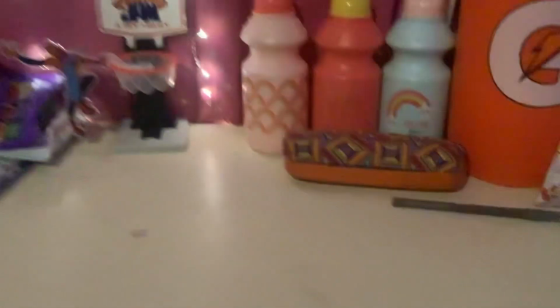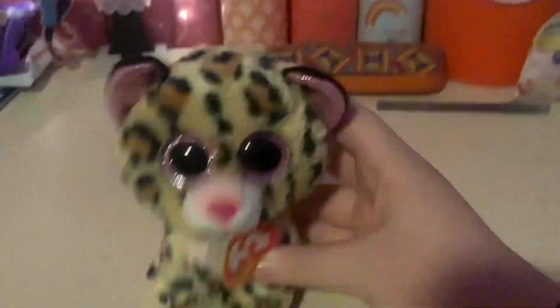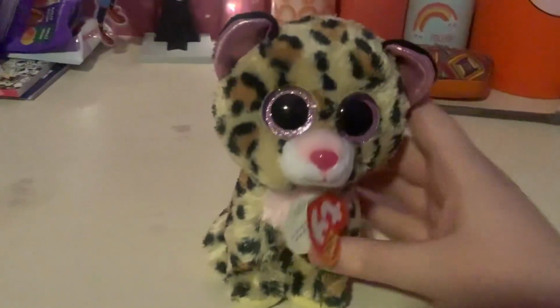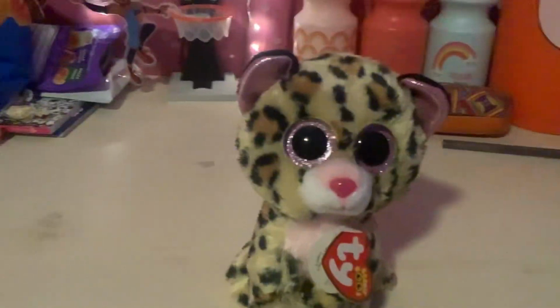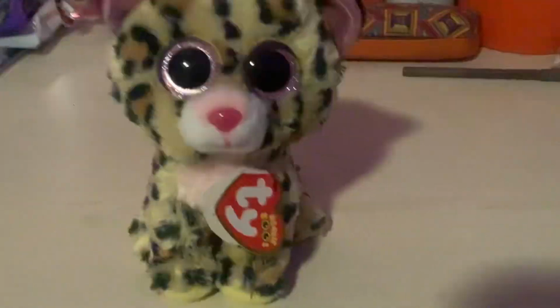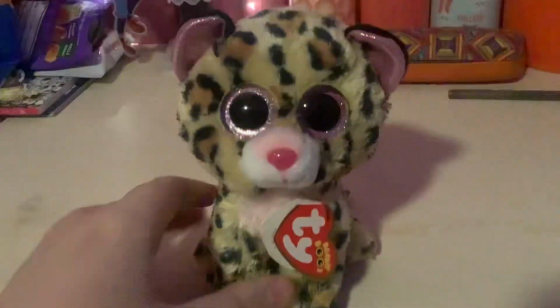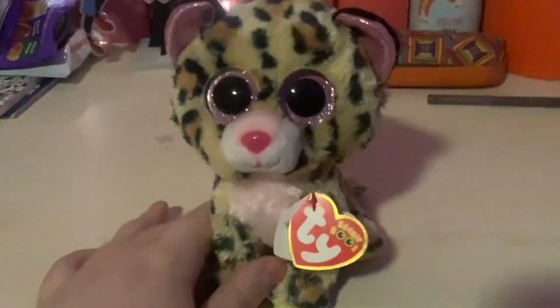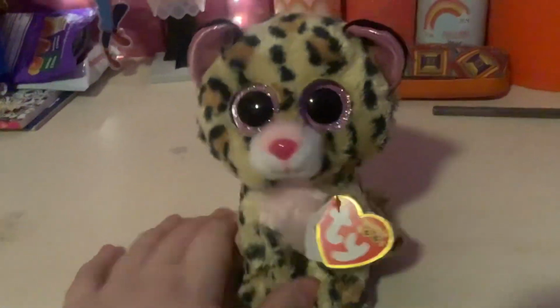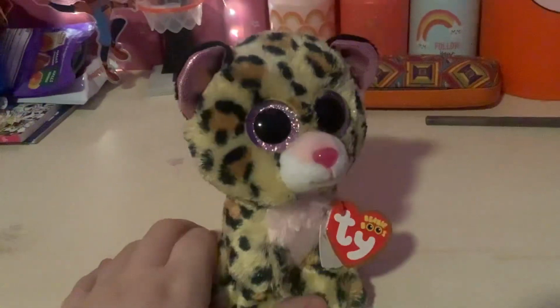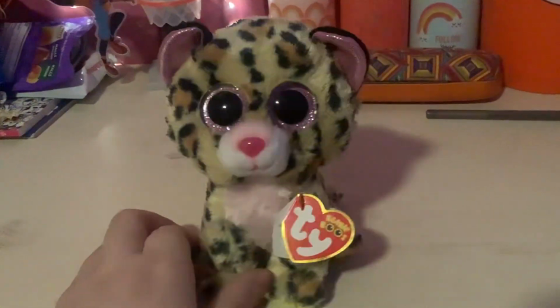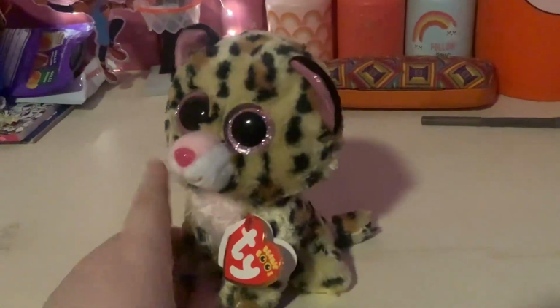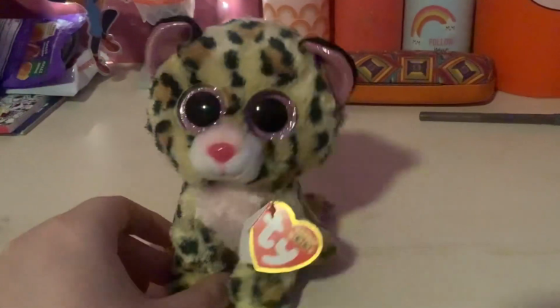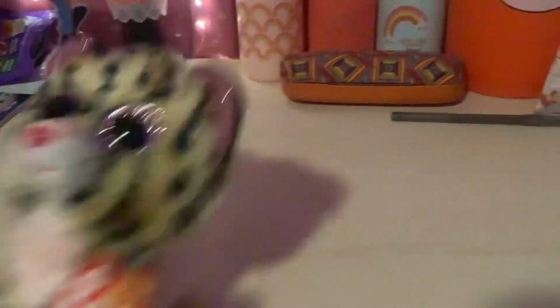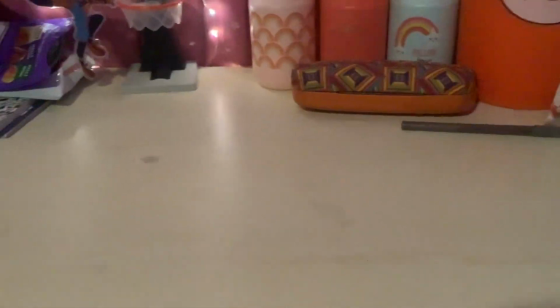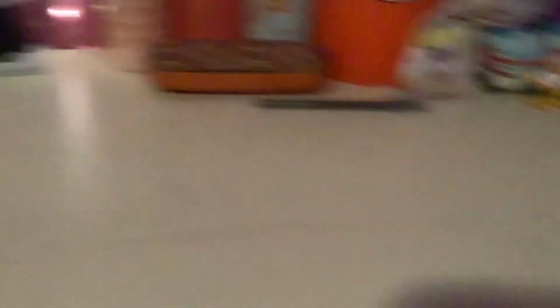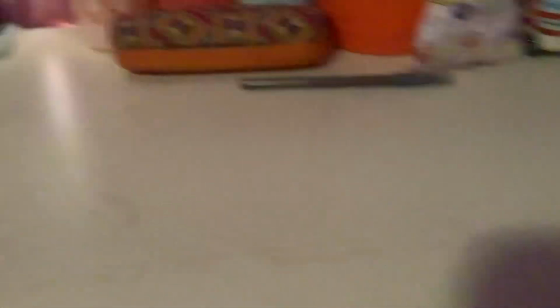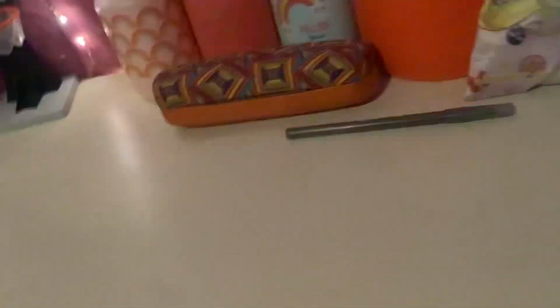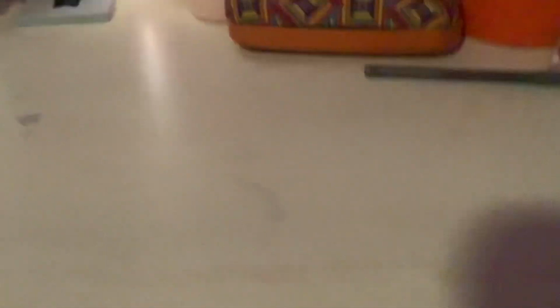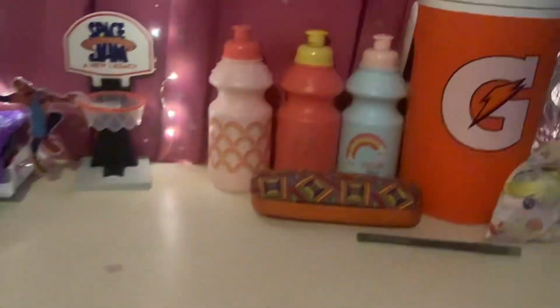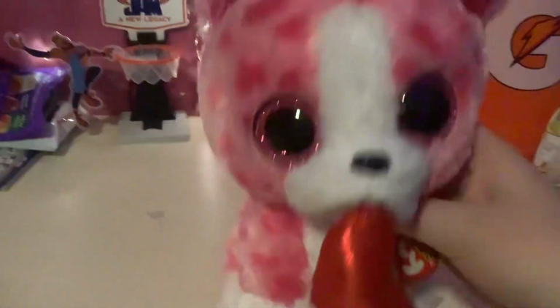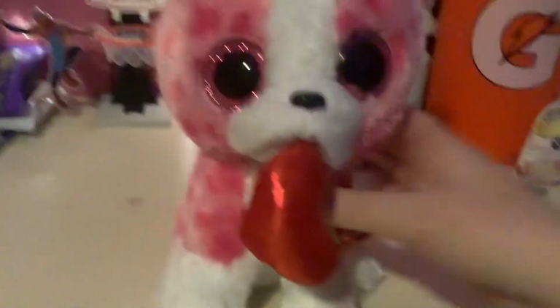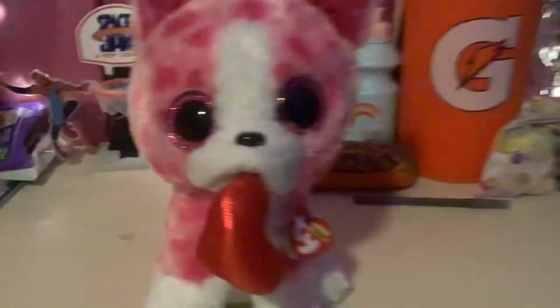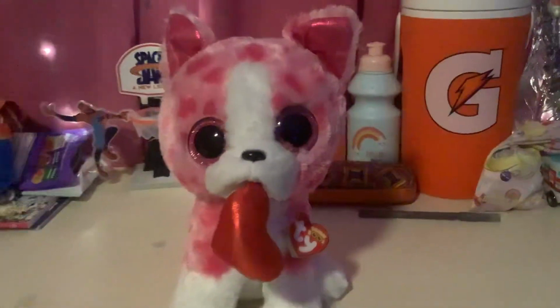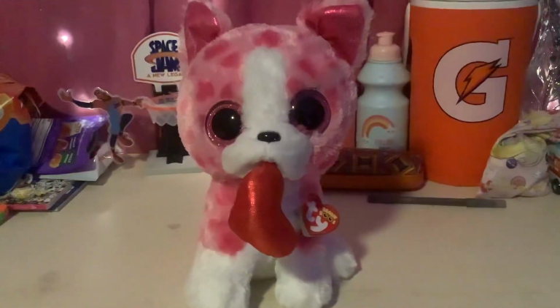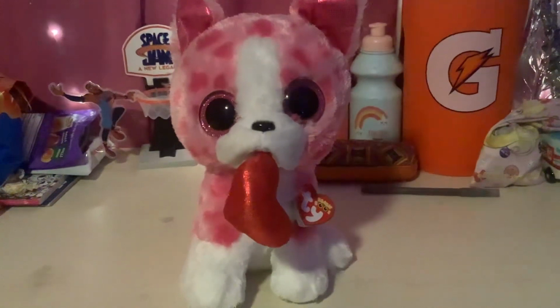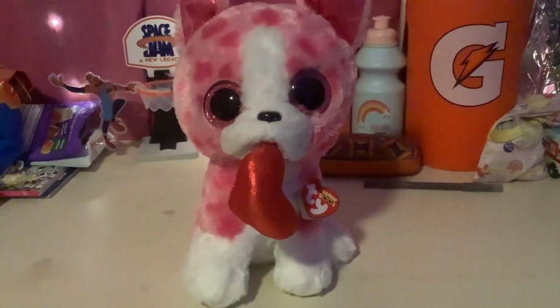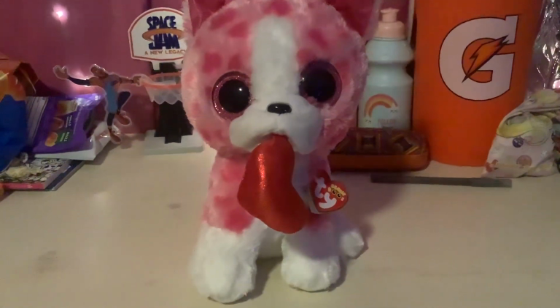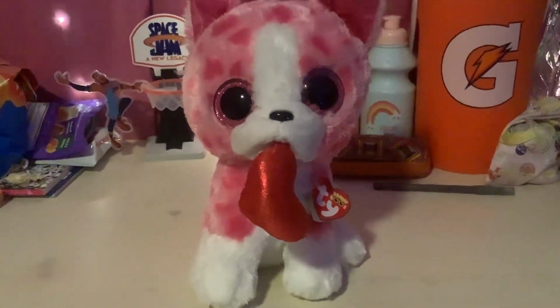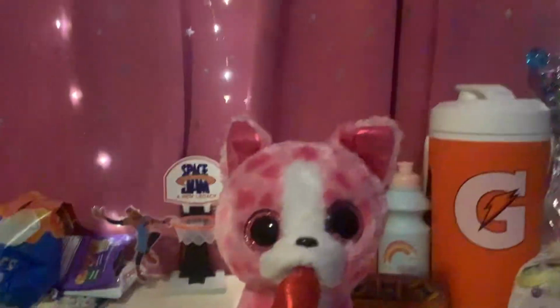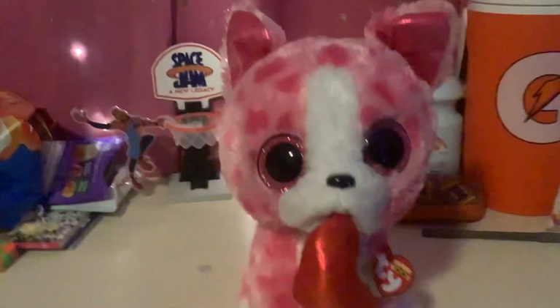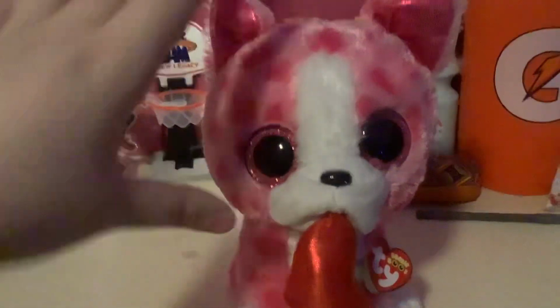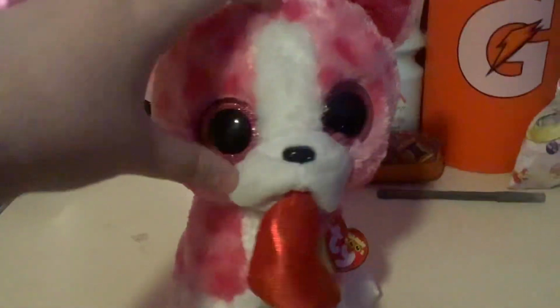My favorite one, which is this Pita one, or leopard, and it has pink eyes. And my last one is this big bulldog Beanie Boo for Valentine's Day. Thank you guys for watching, and bye.